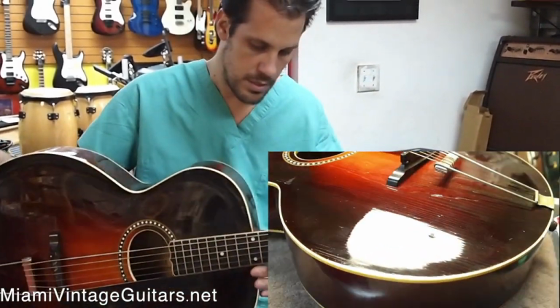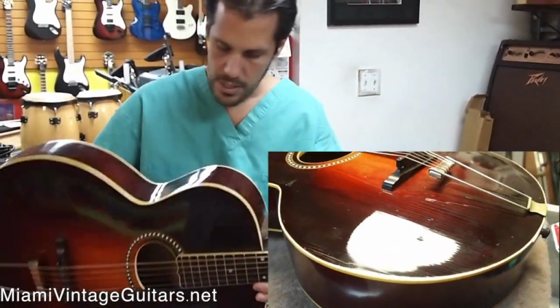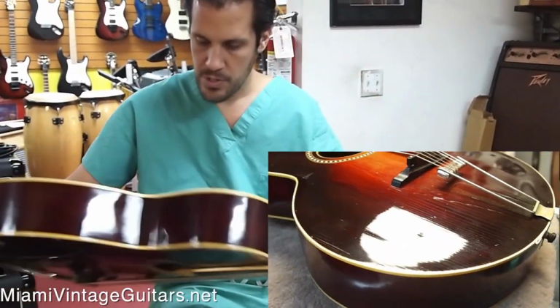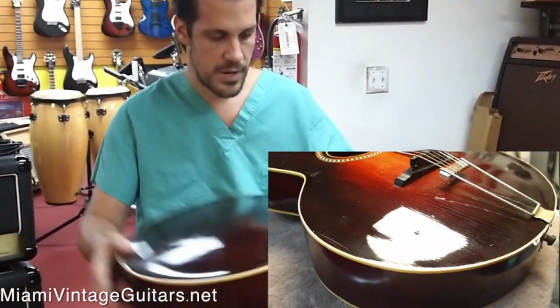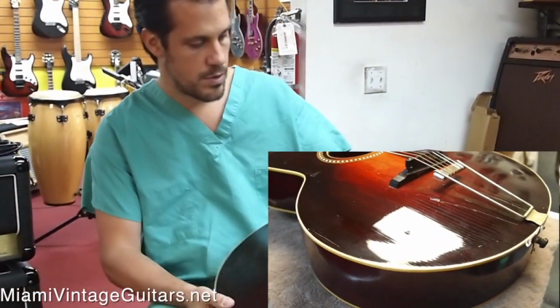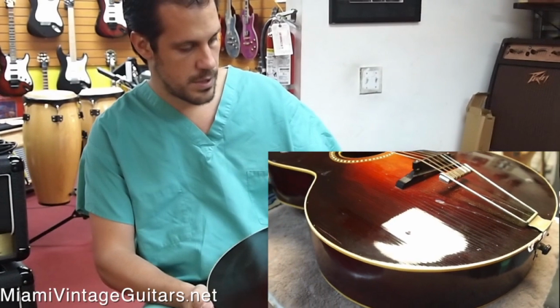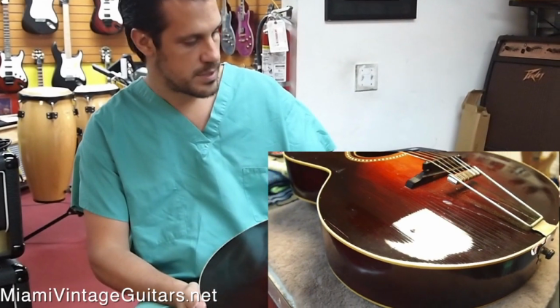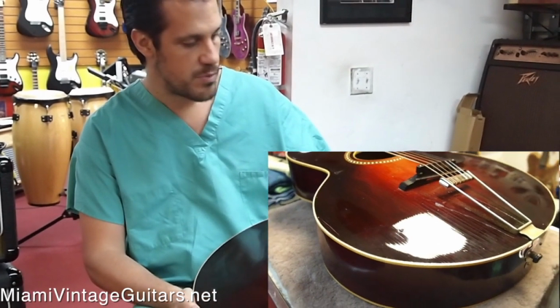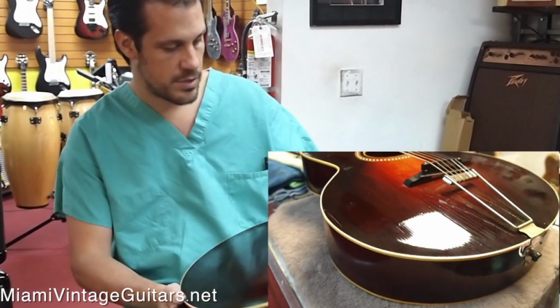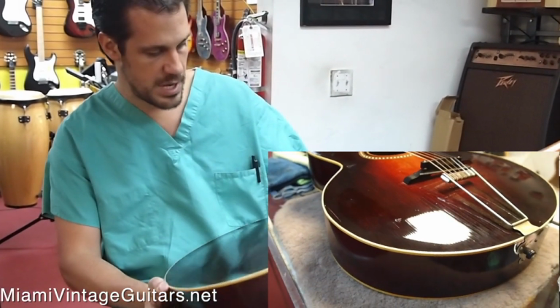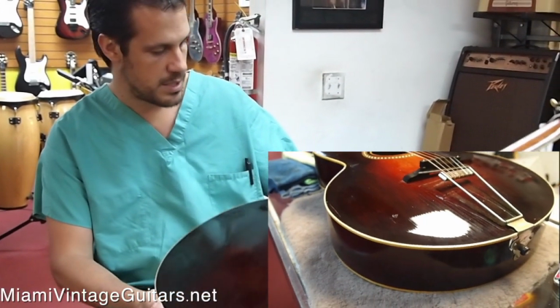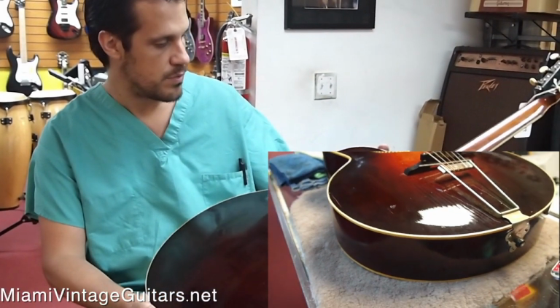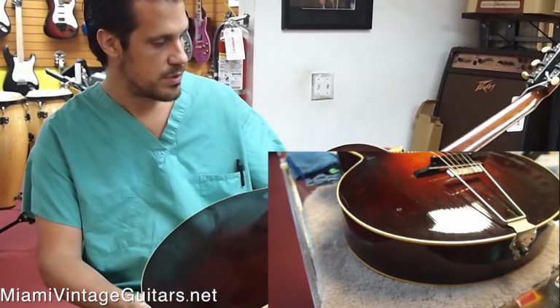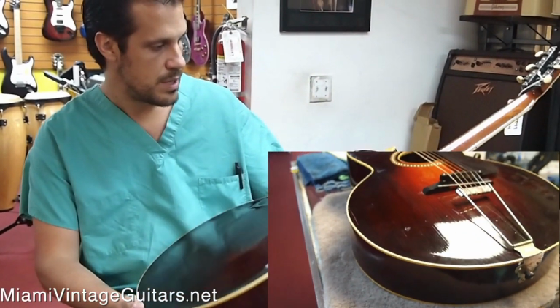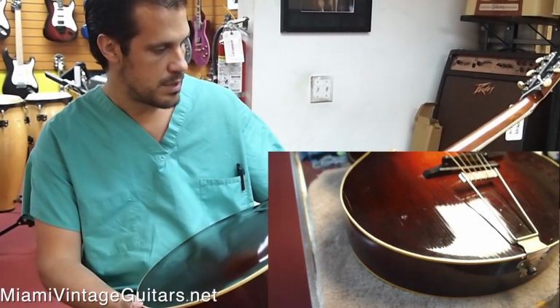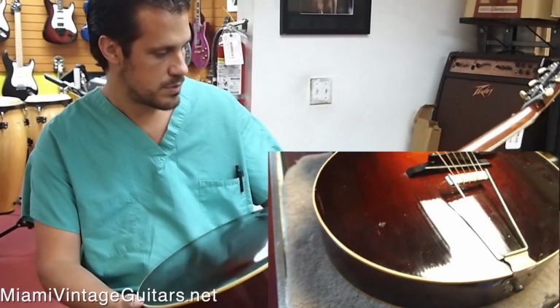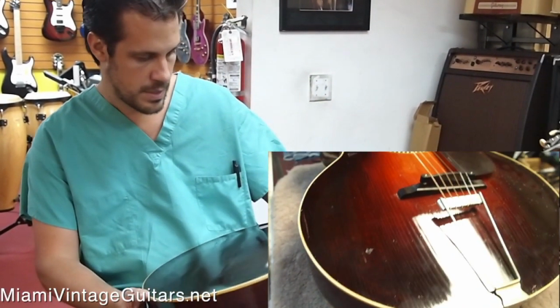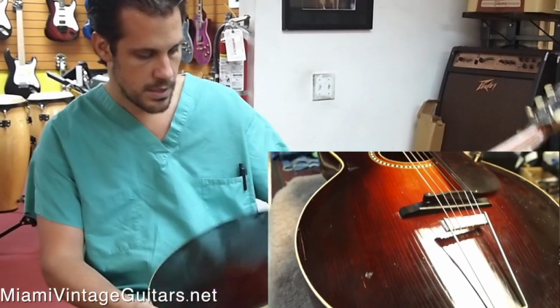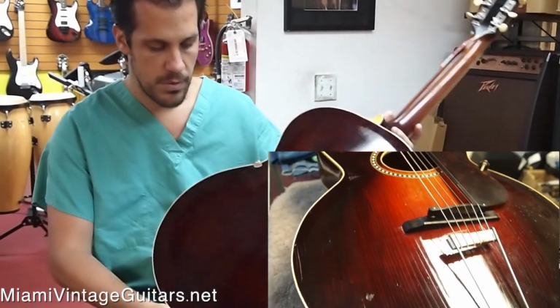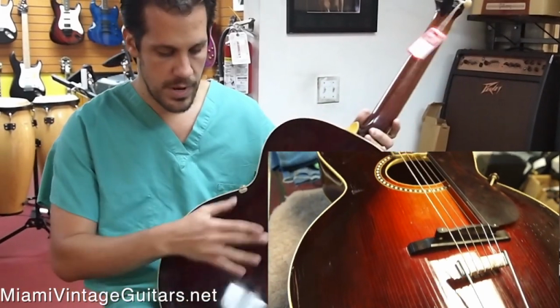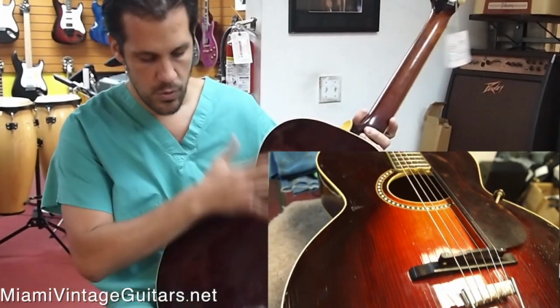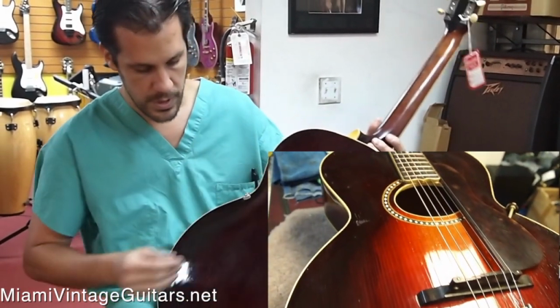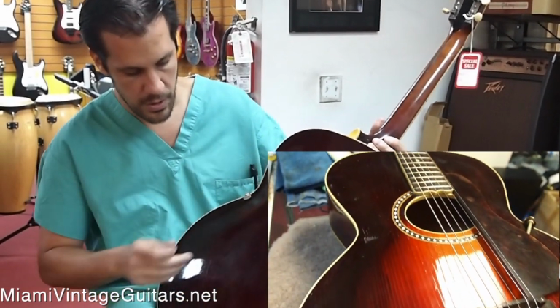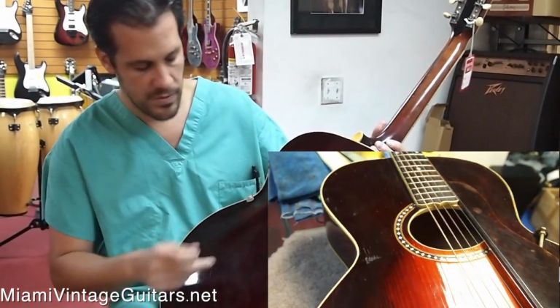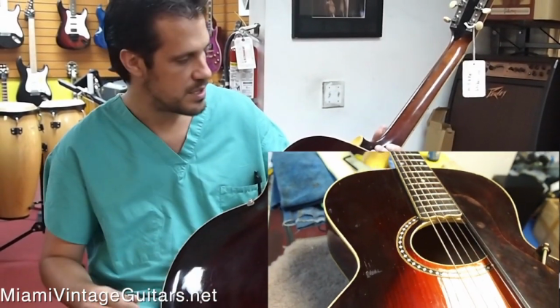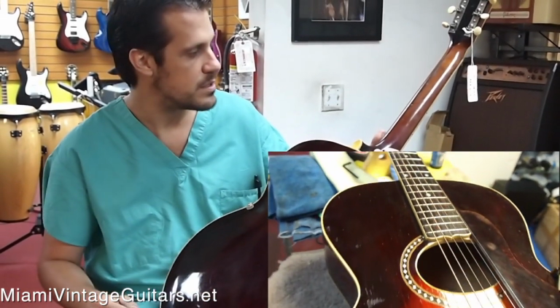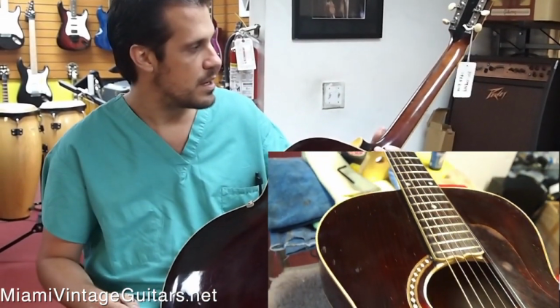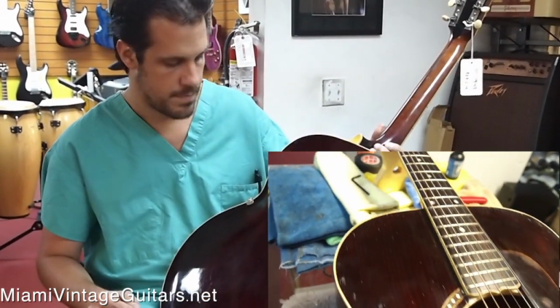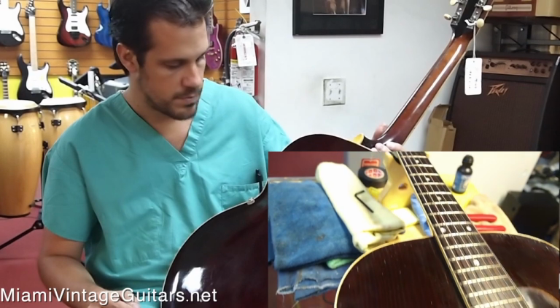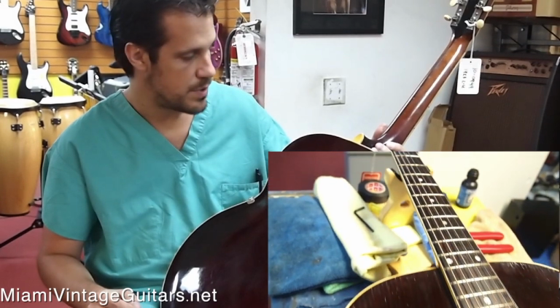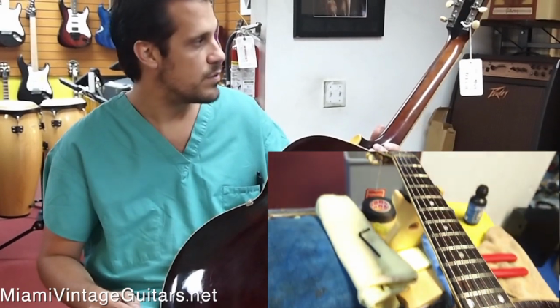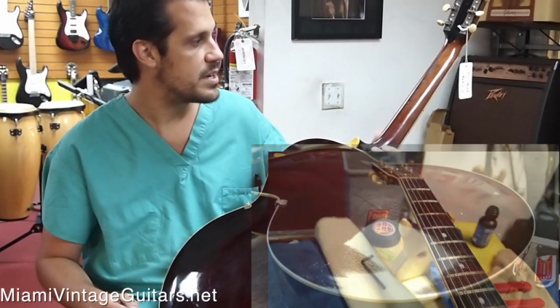The guitar is all original as far as I know. It's never been refinished. The paint is original and awesome. It's got a little bit of buckle rash, normal — it's not going through the finish anyways. It's very good for its age.